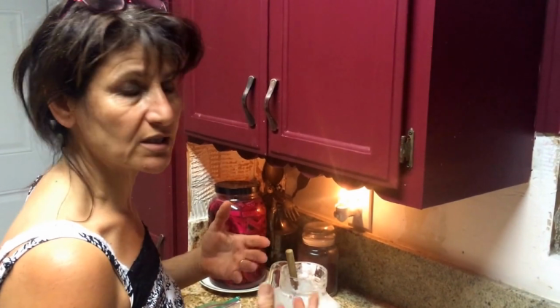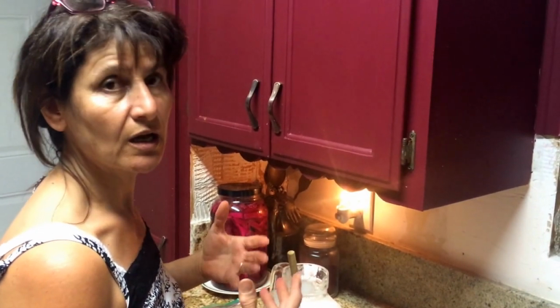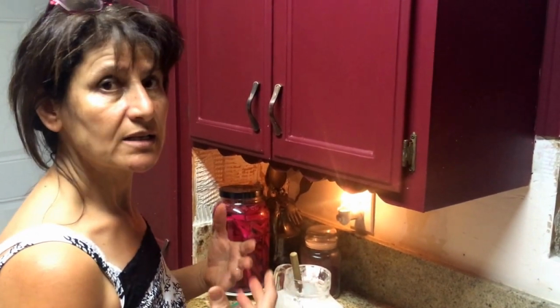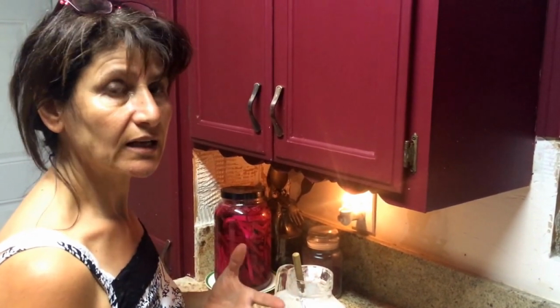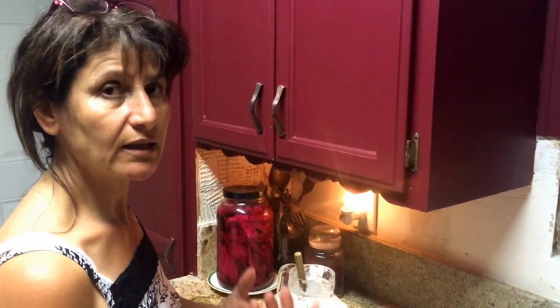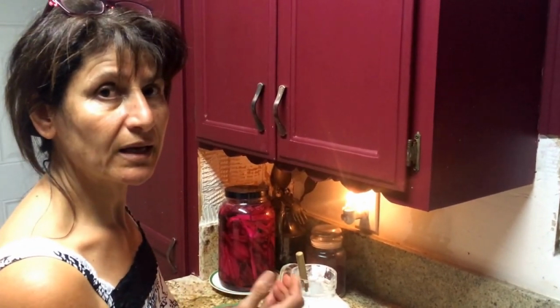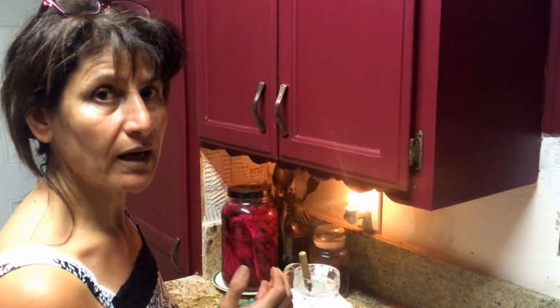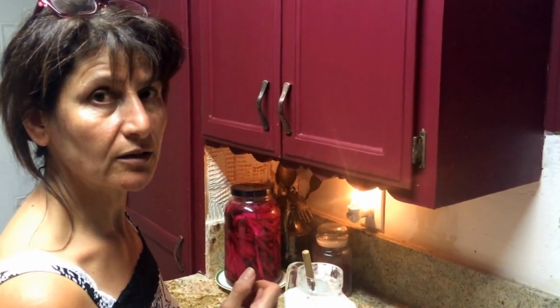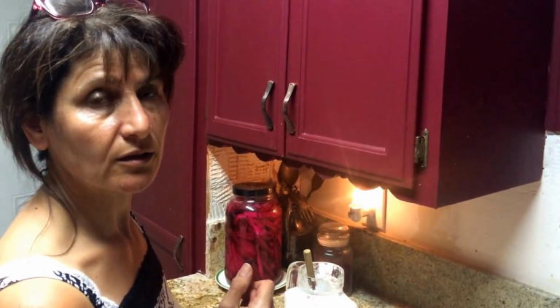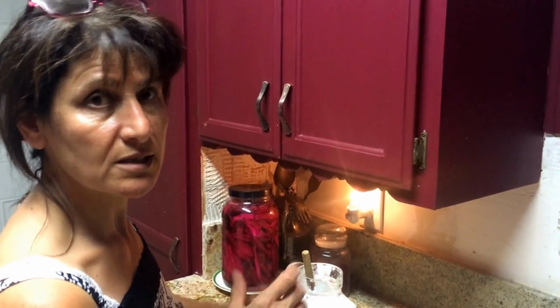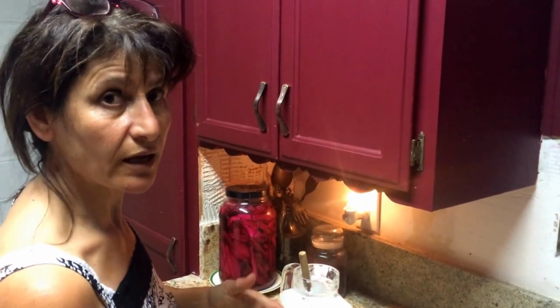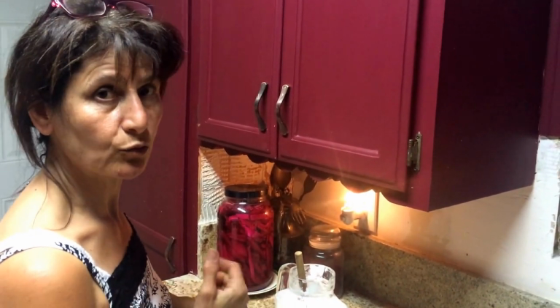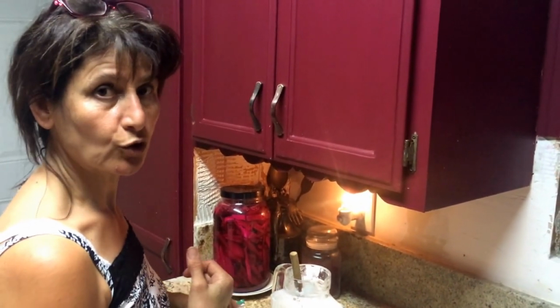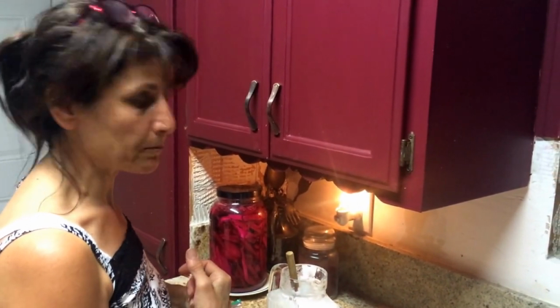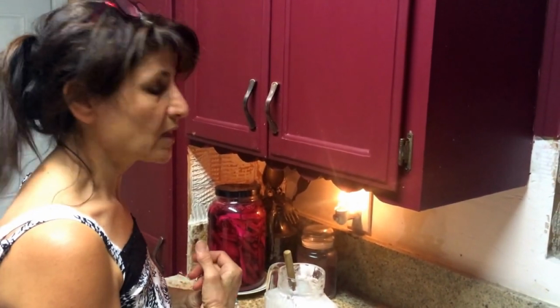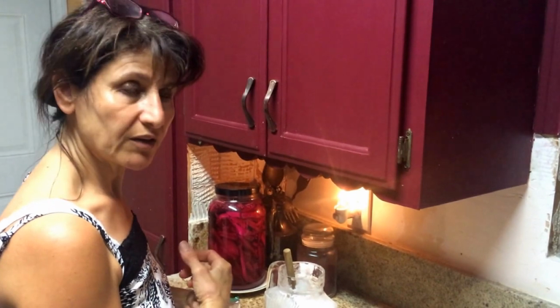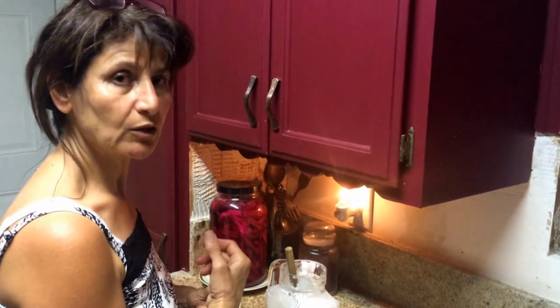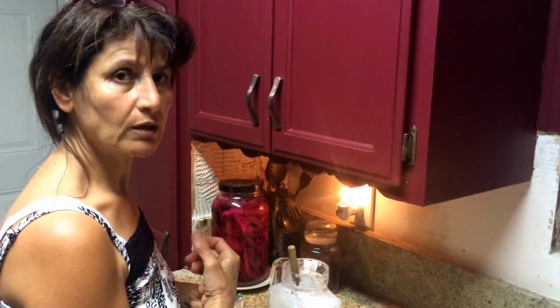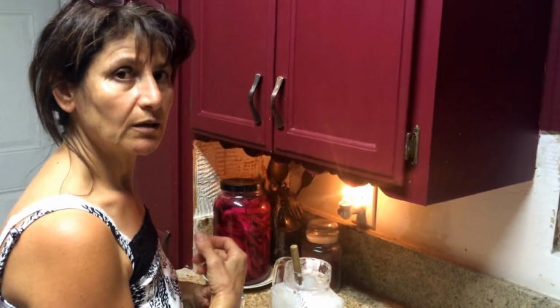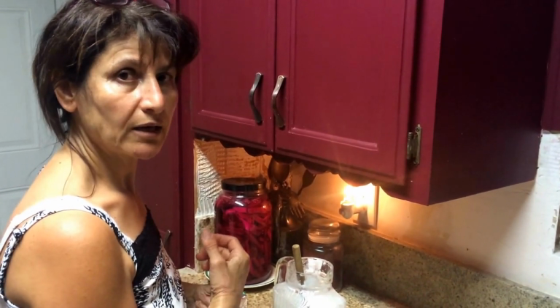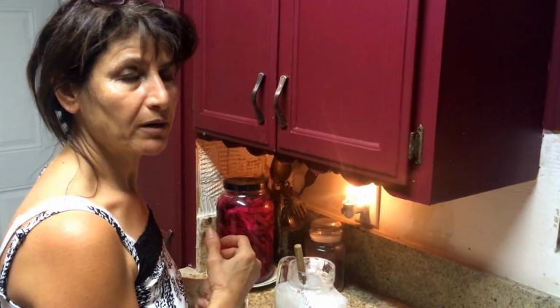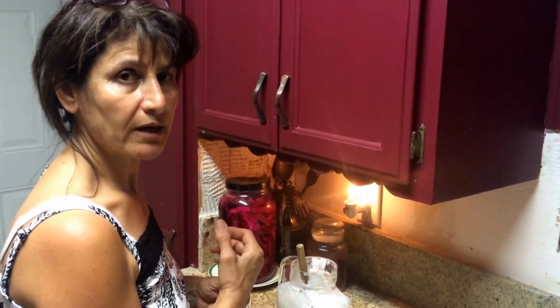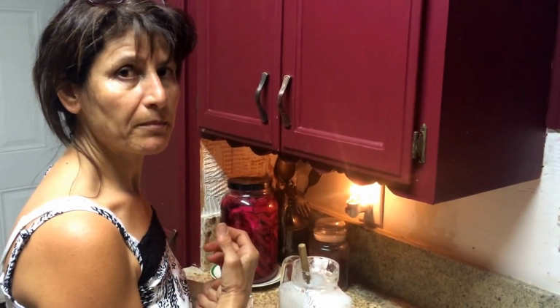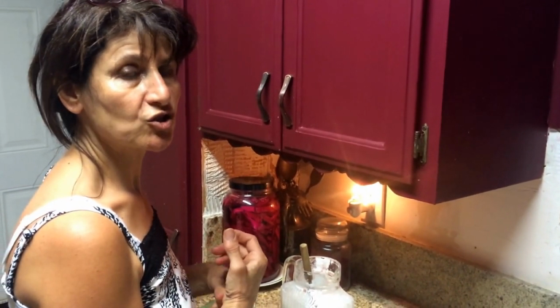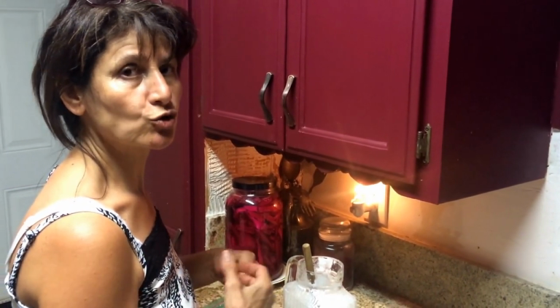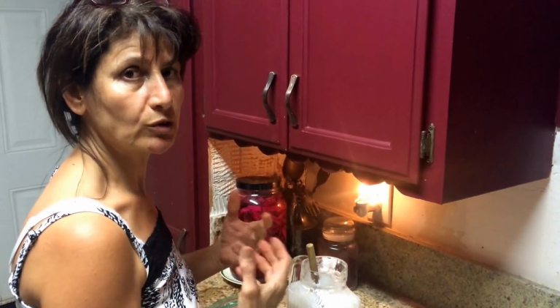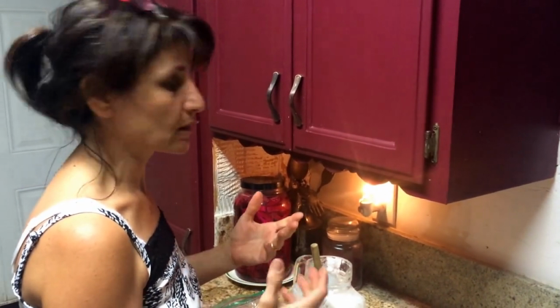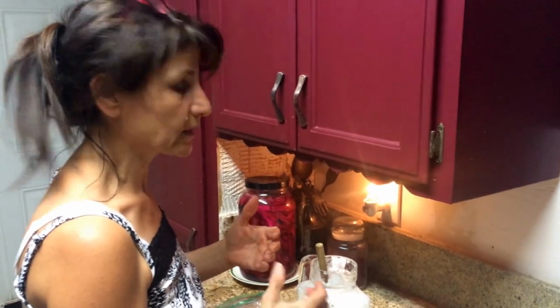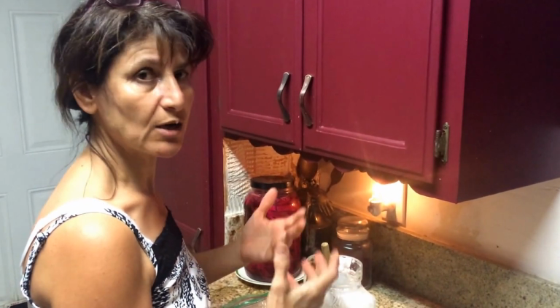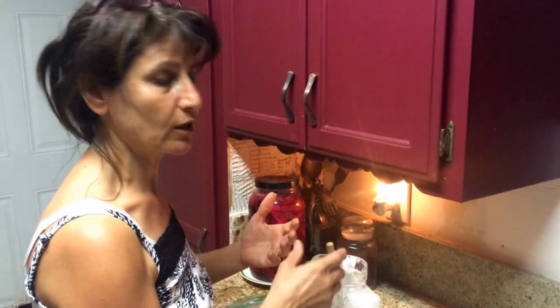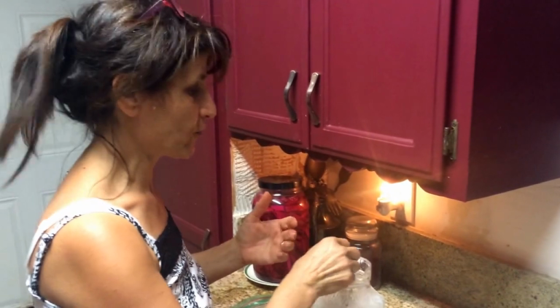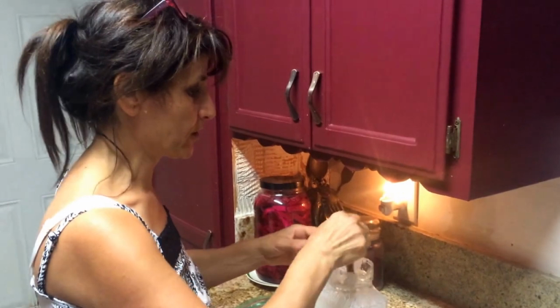There's also the salad that I make on my other channel with the cucumber. My grandmother used to do this a lot, and that's how we learned from her.